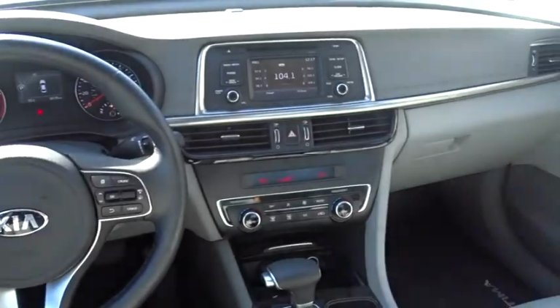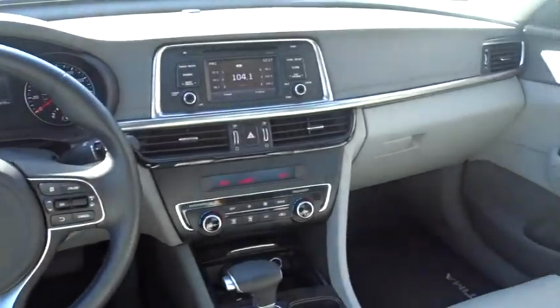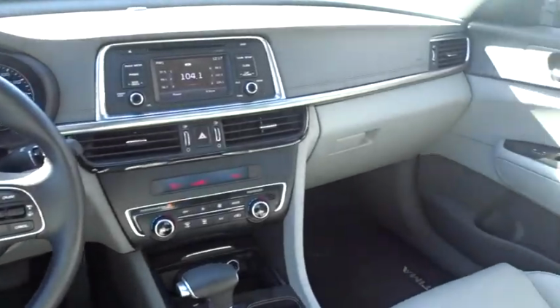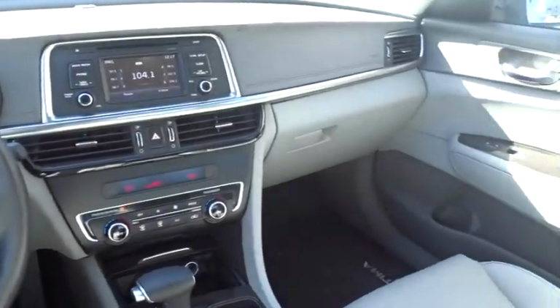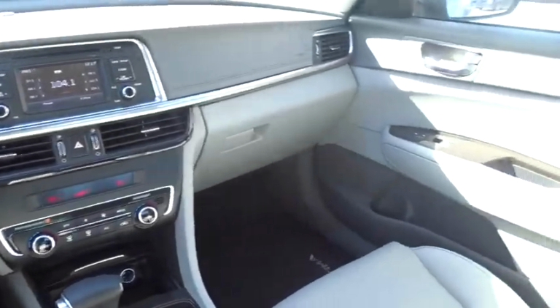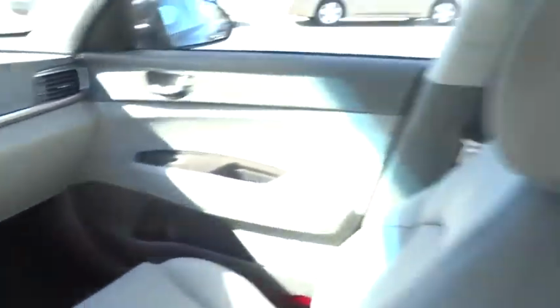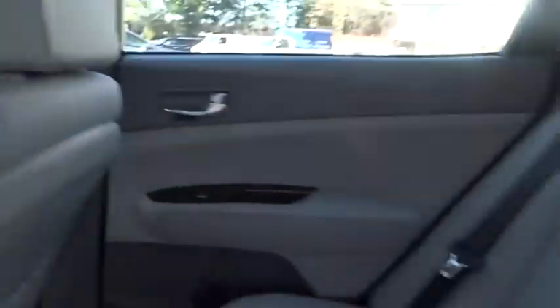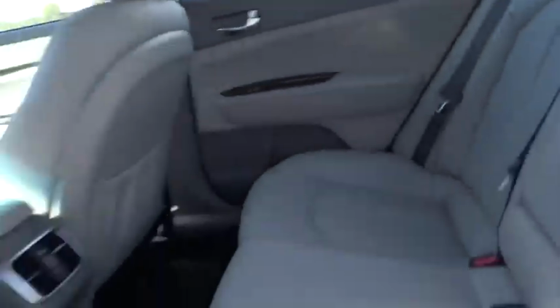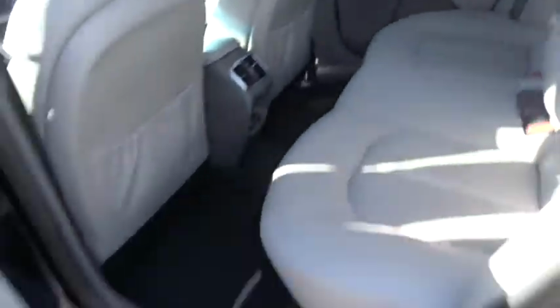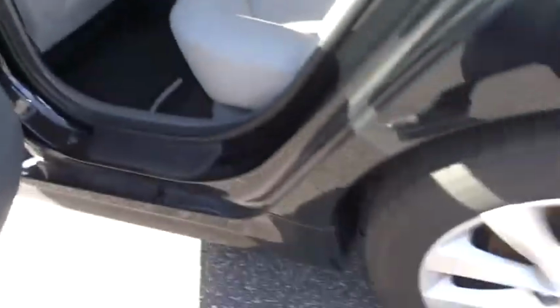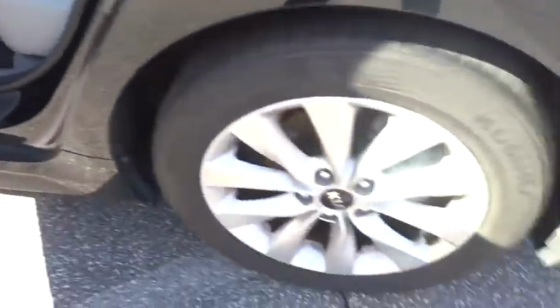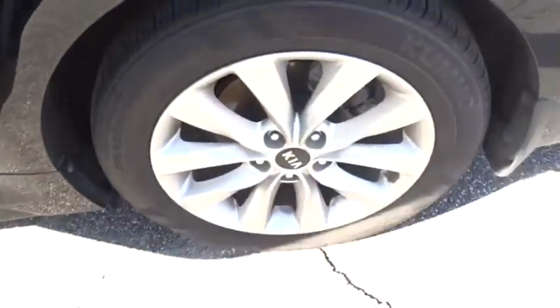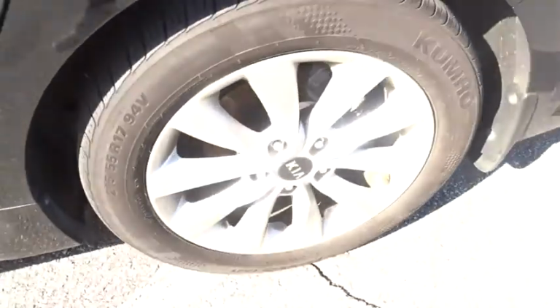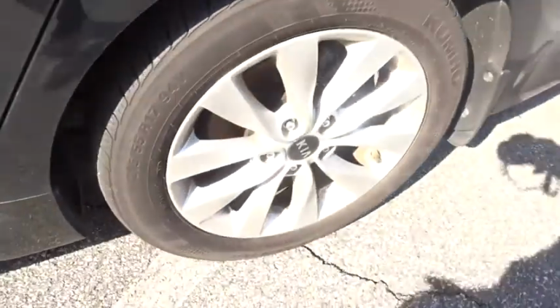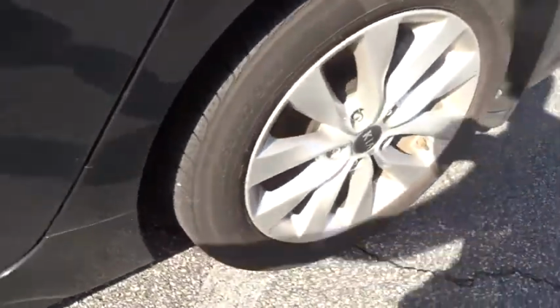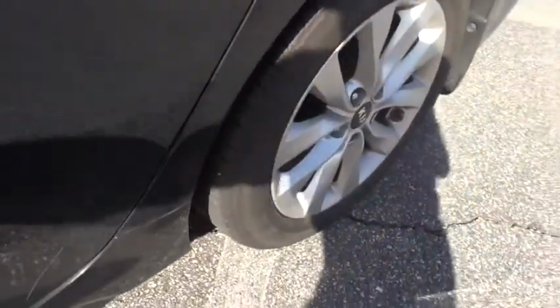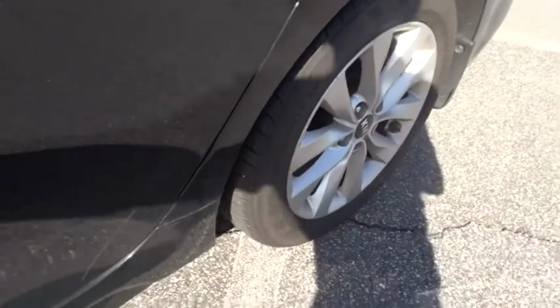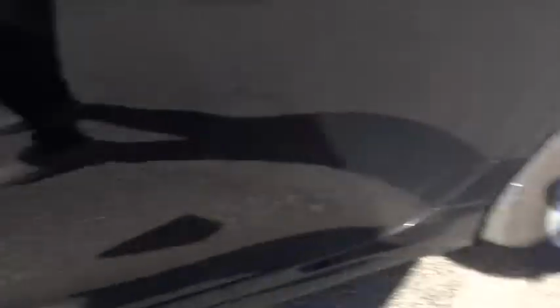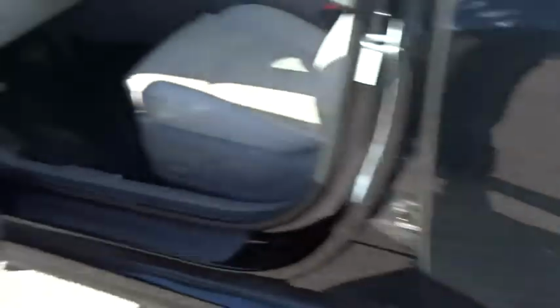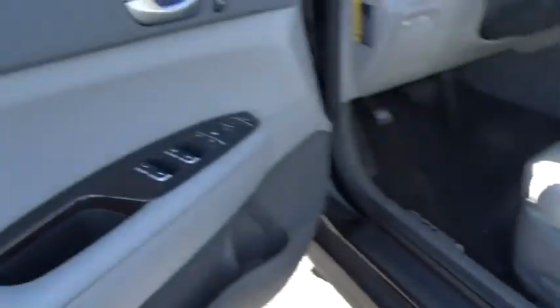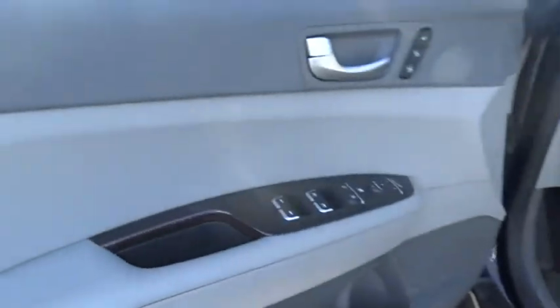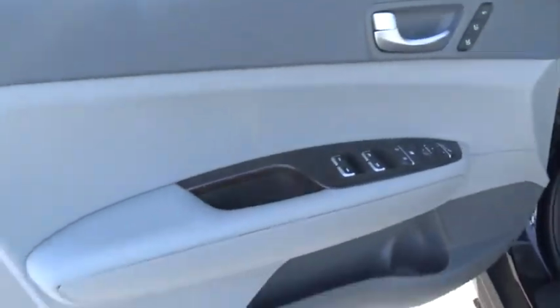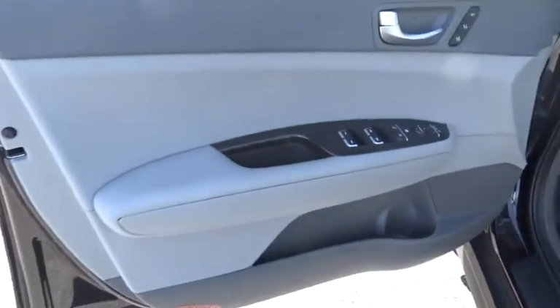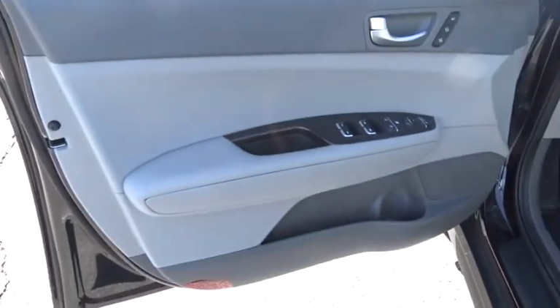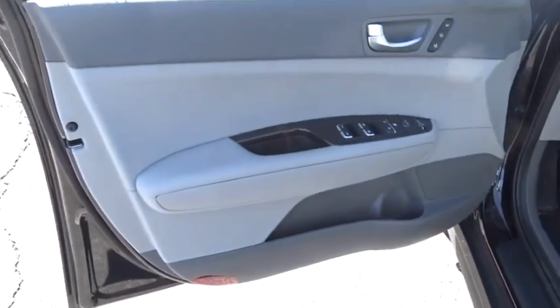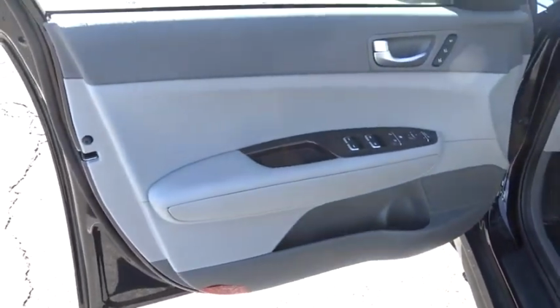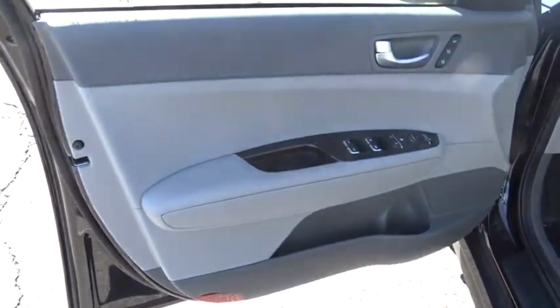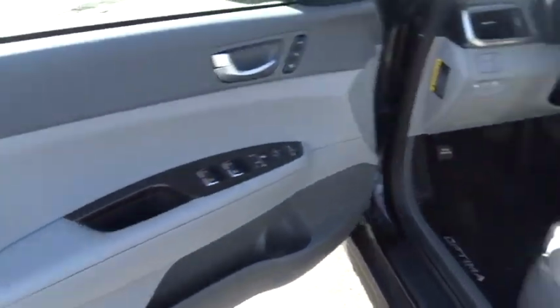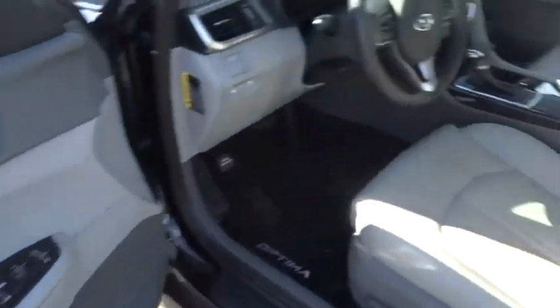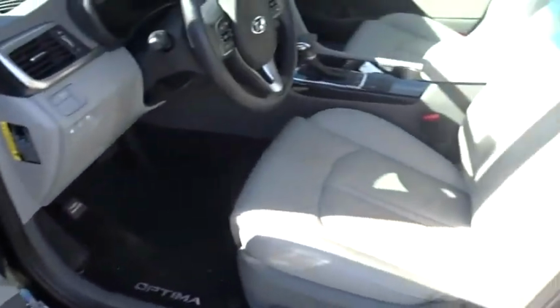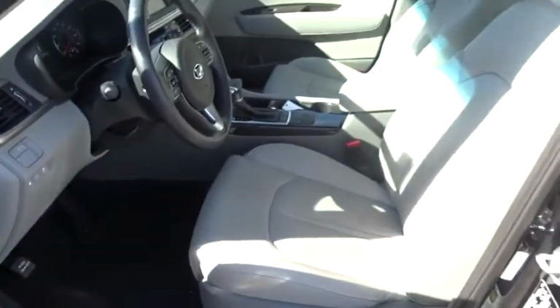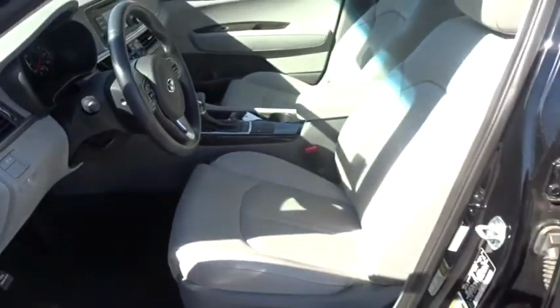Keyless entry, Bluetooth, leather wrapped steering wheel, adjustable steering wheel, power steering, front wheel drive, hard disk drive media storage, keyless start, cruise control.